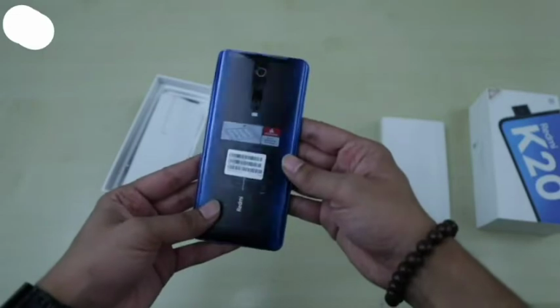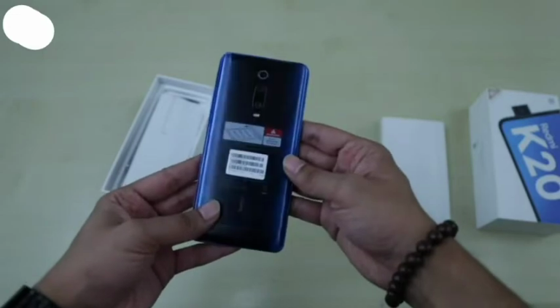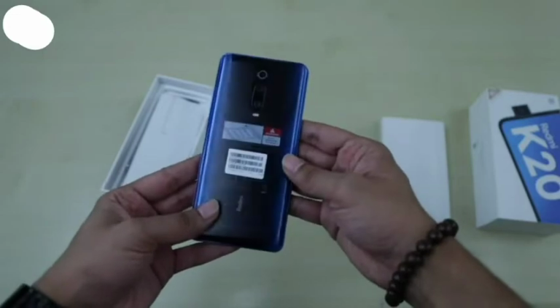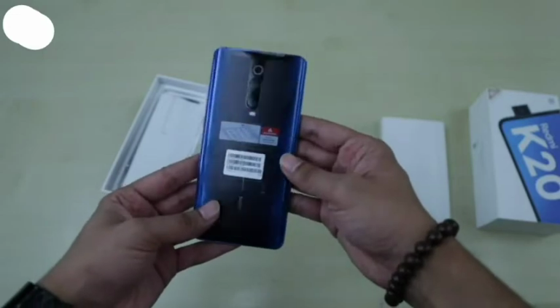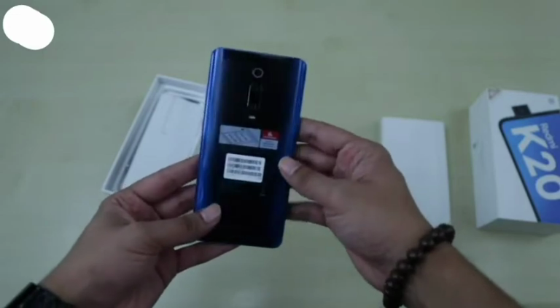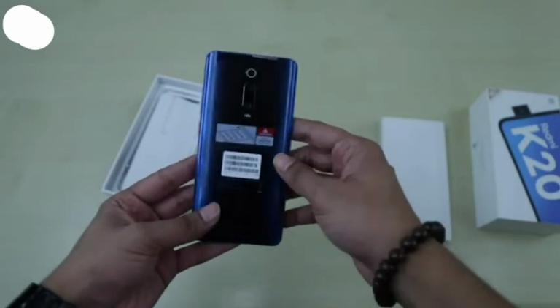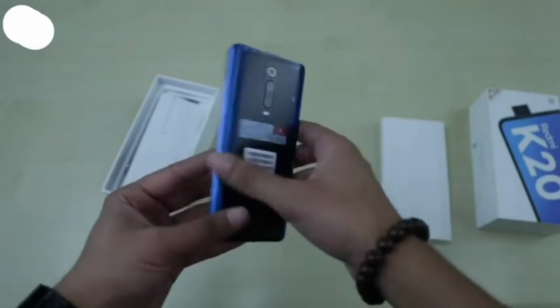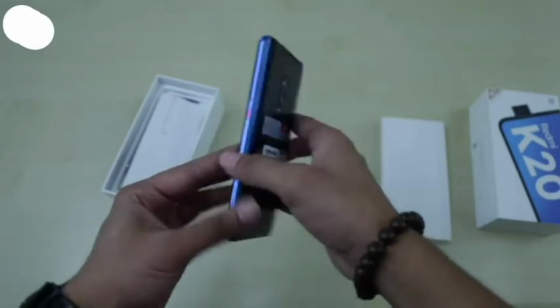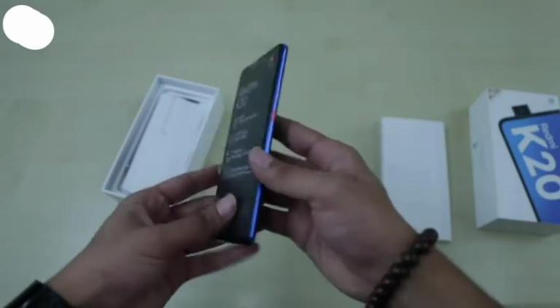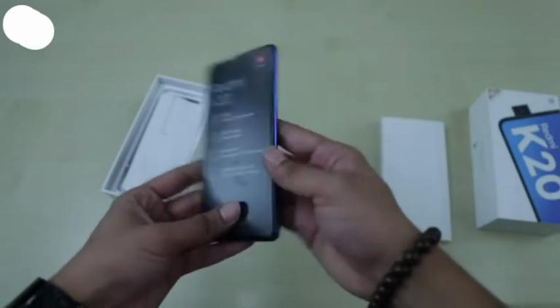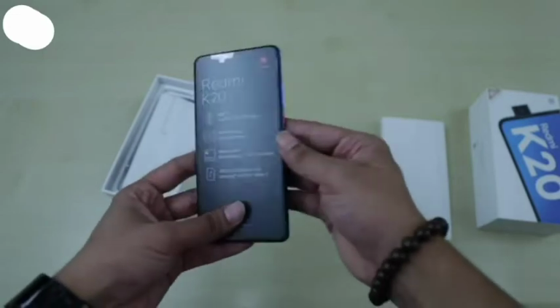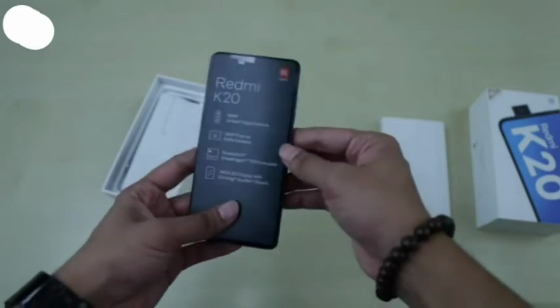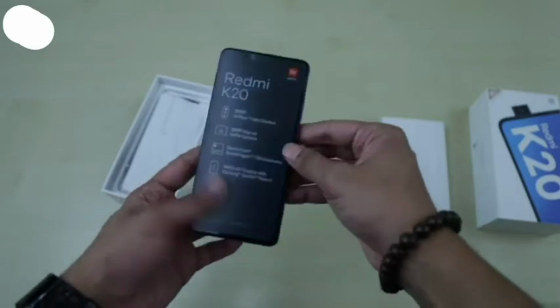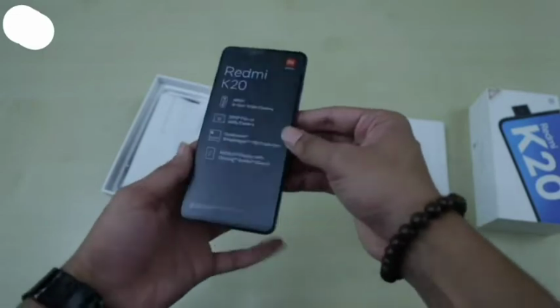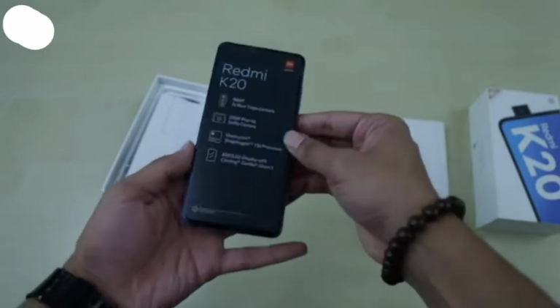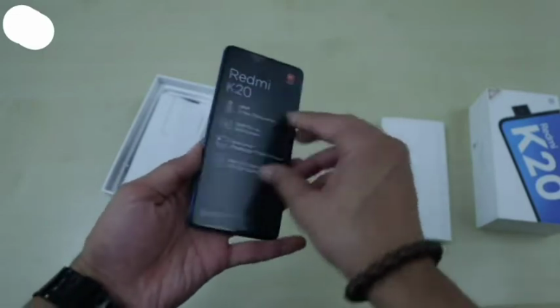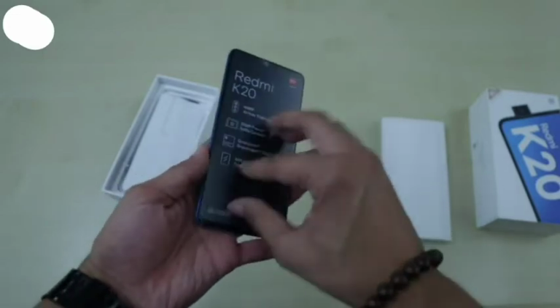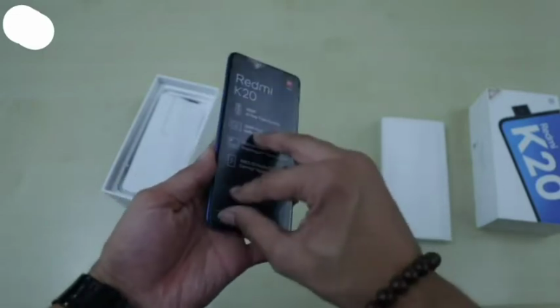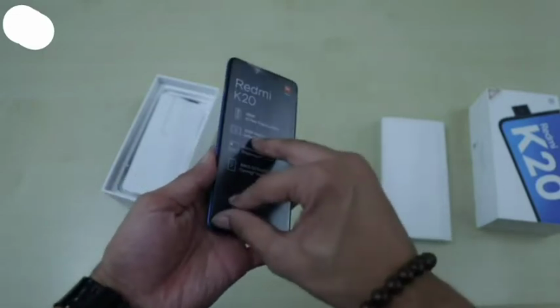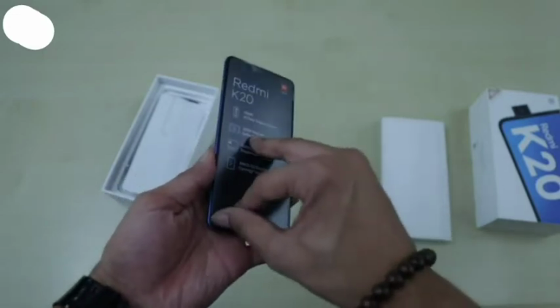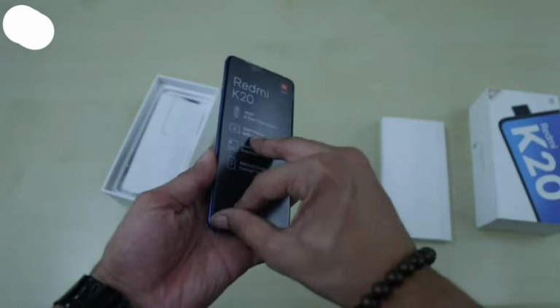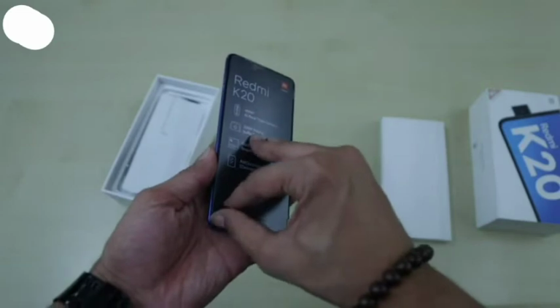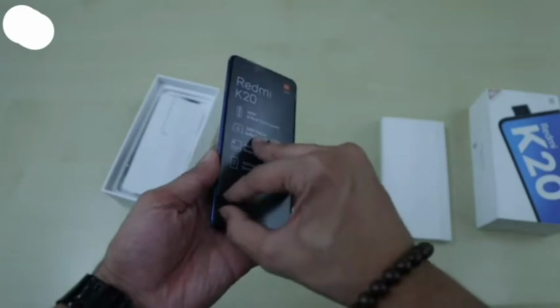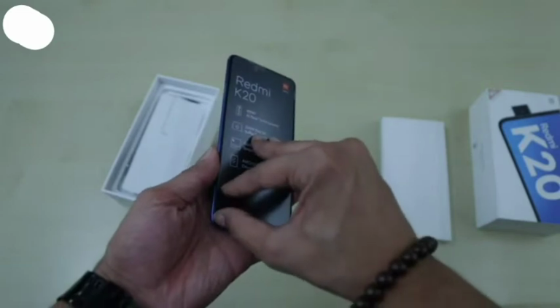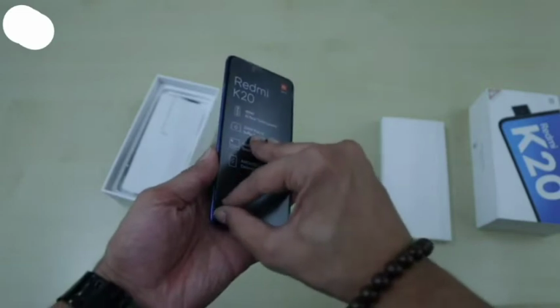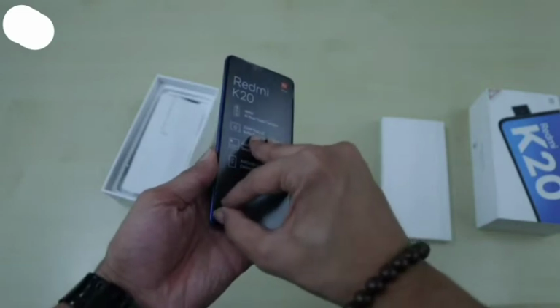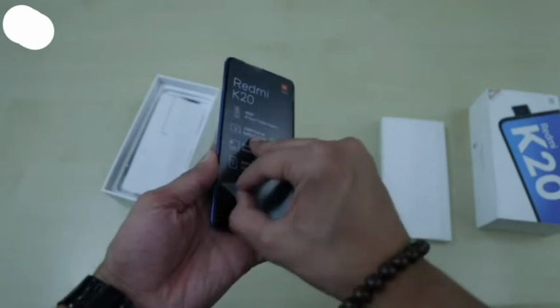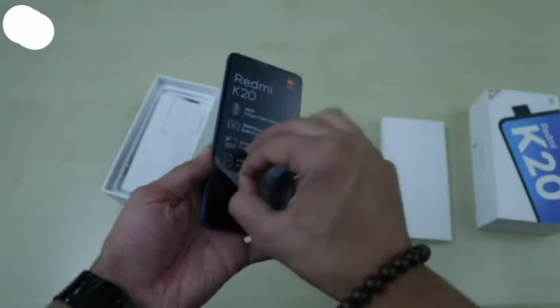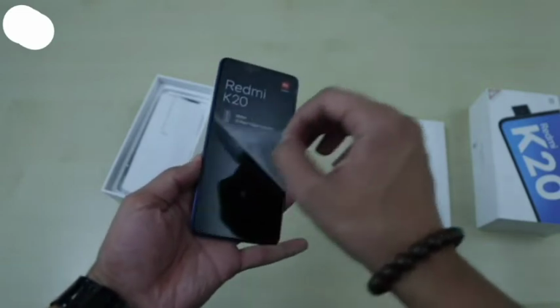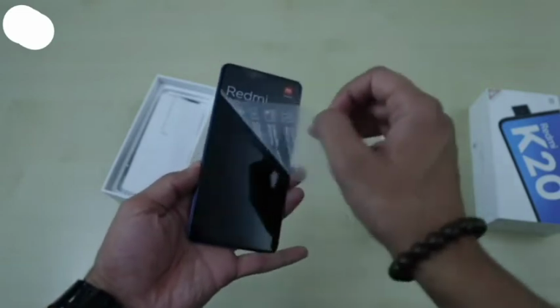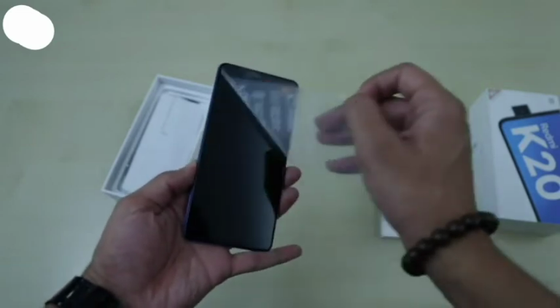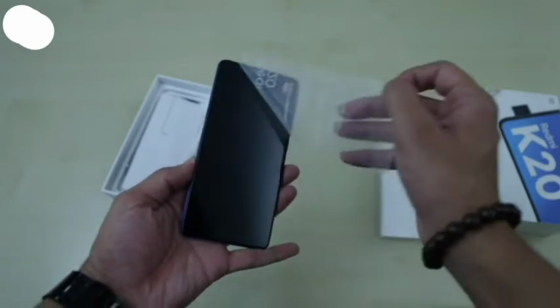At the back, the gradient design looks pretty attractive and the phone really feels solid in the hand. Now let's peel off the stickers and boot the device.